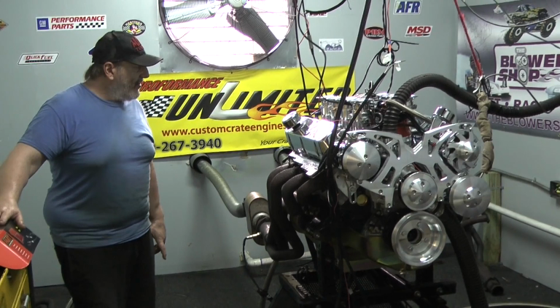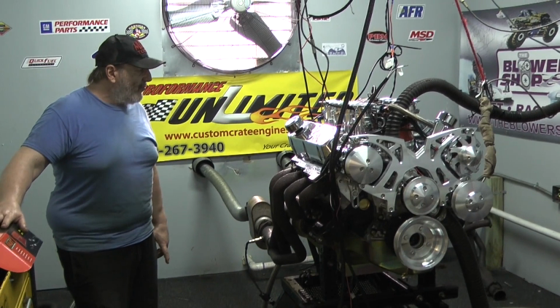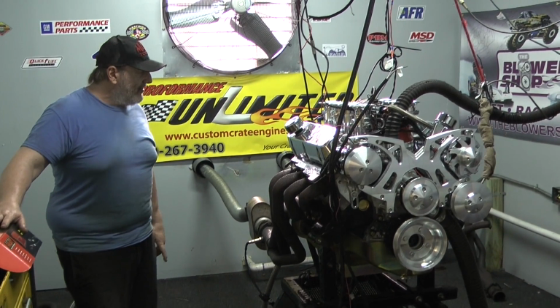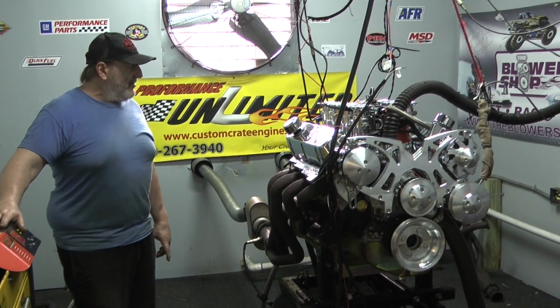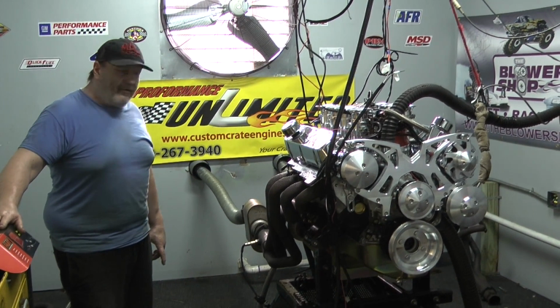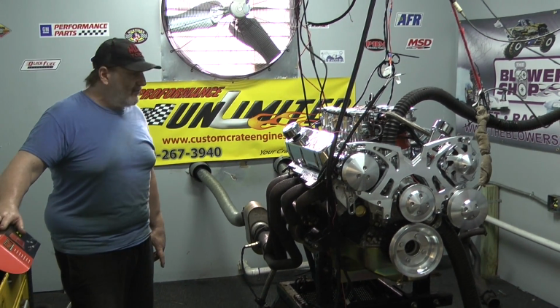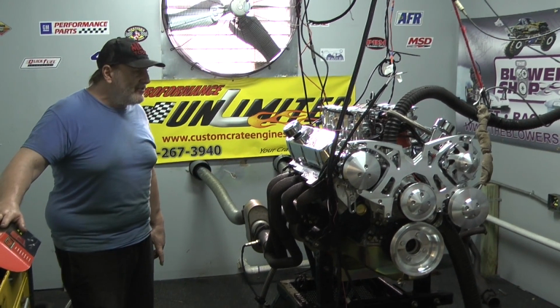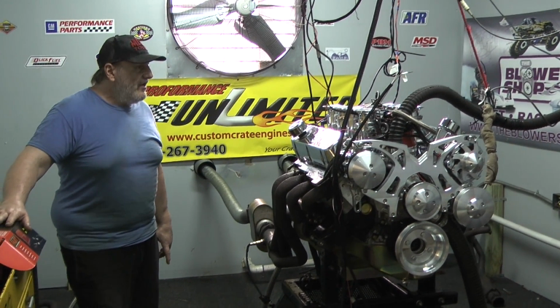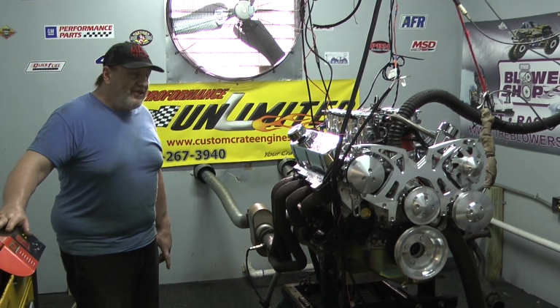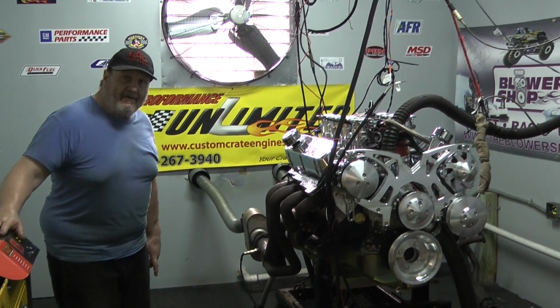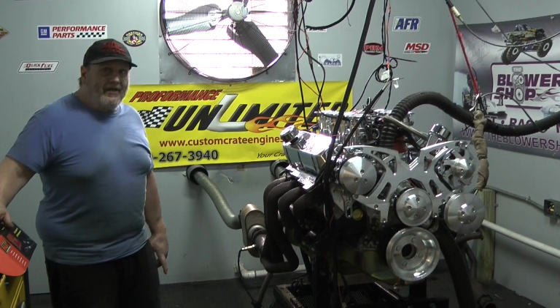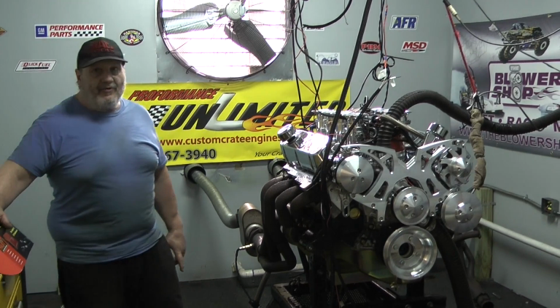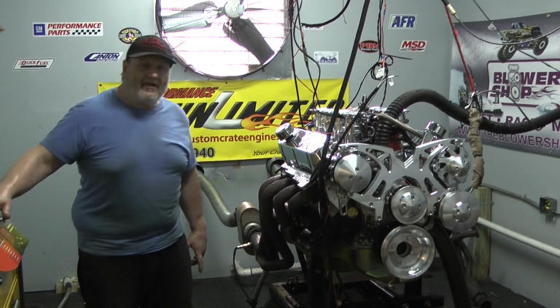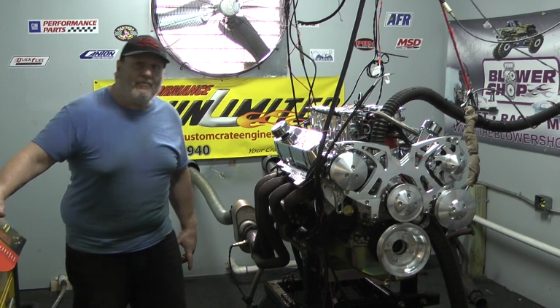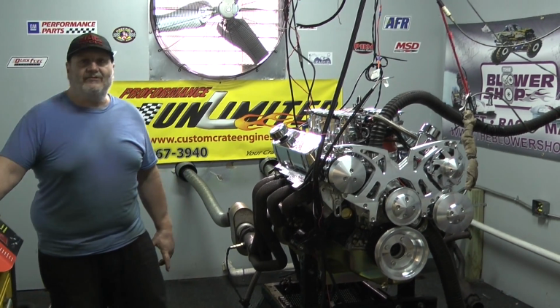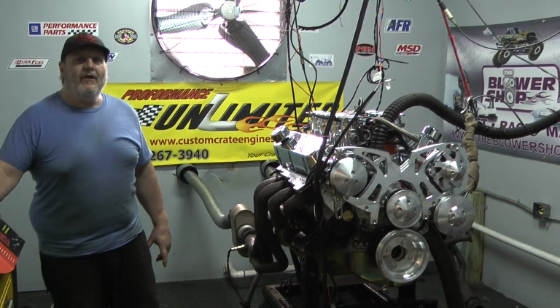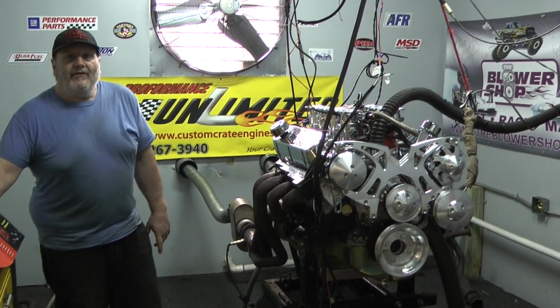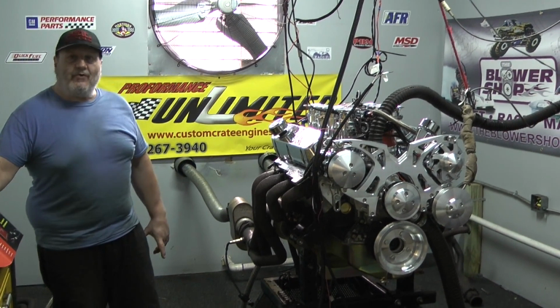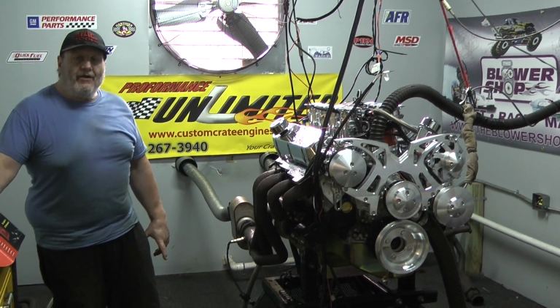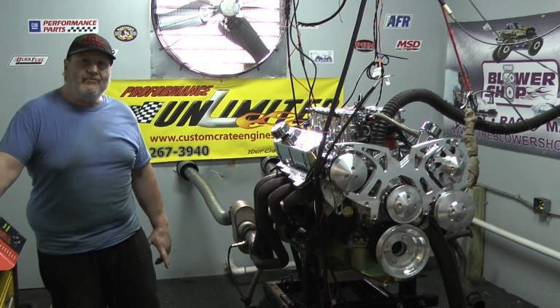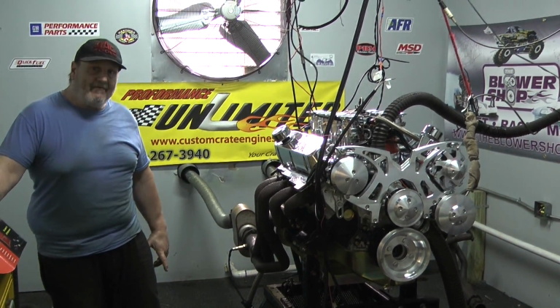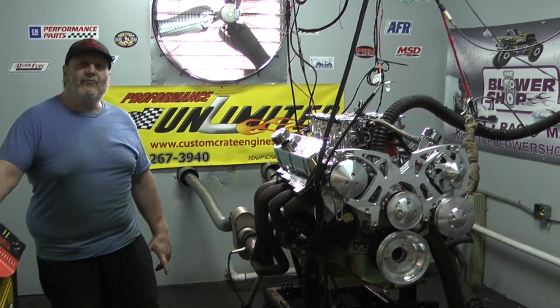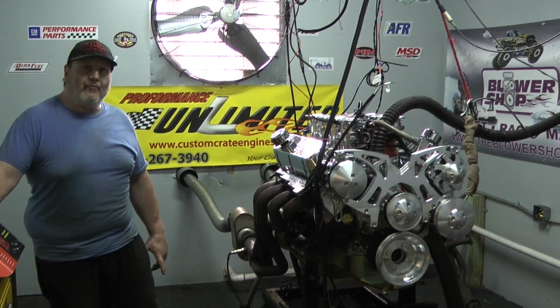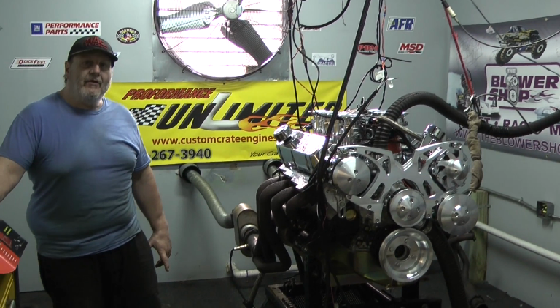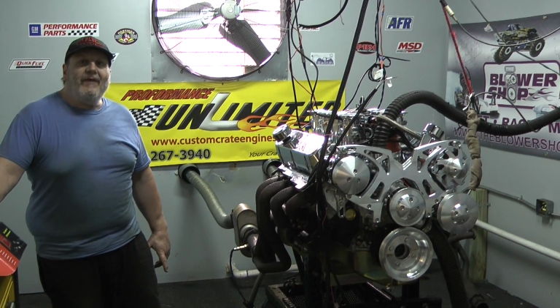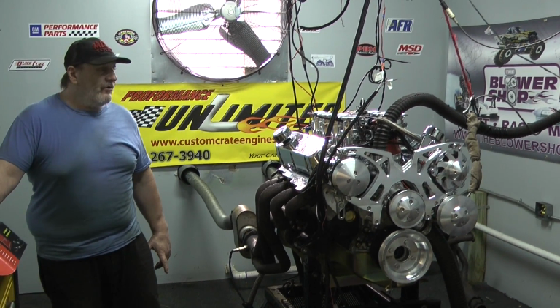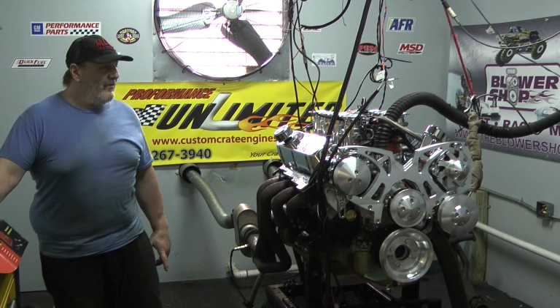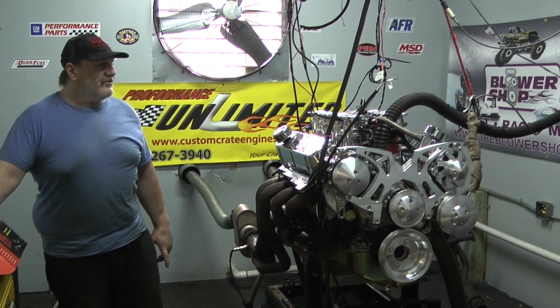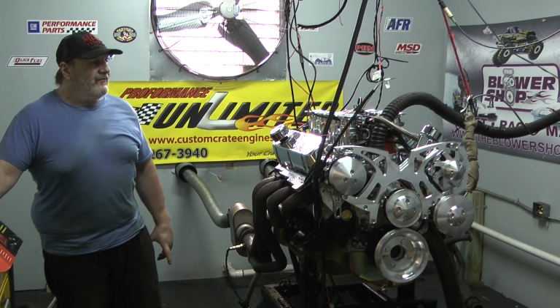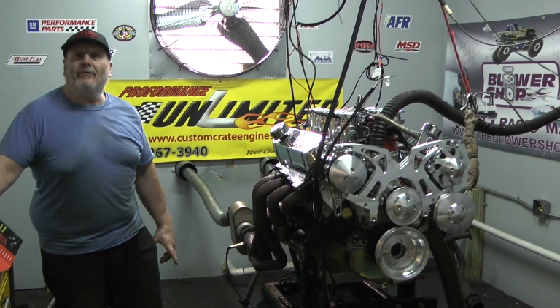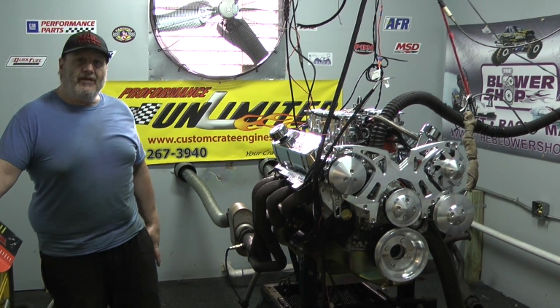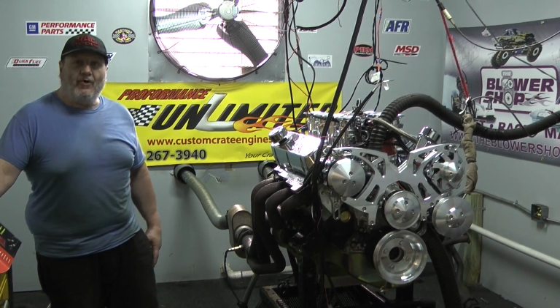We are number one in the world in custom crate engines. Please check us out on our website, customcrateengines.com by Proformance Unlimited, or give Steve a call at 800-267-3940. We'd be happy to talk to you about building a custom engine that fits your needs and your wants.